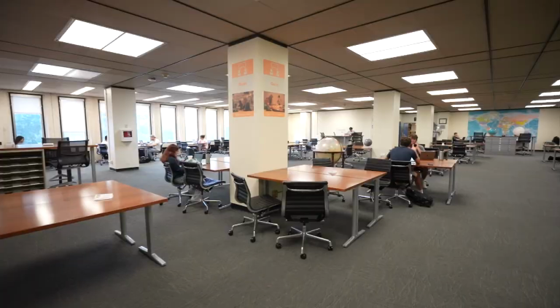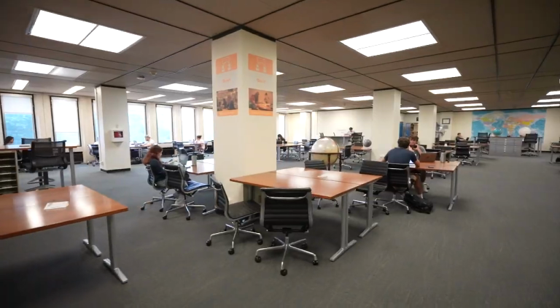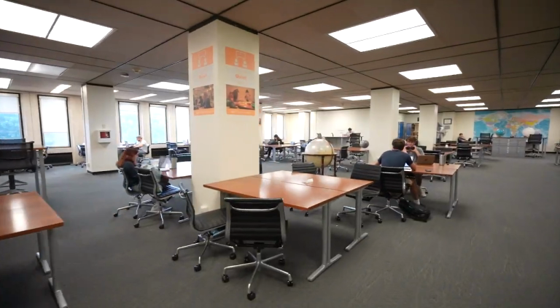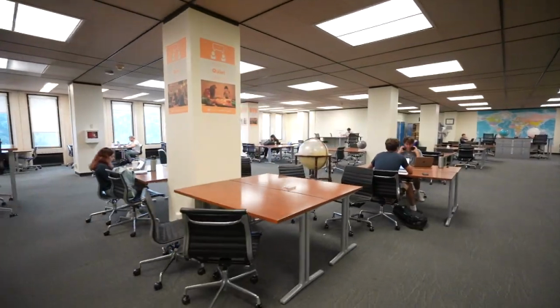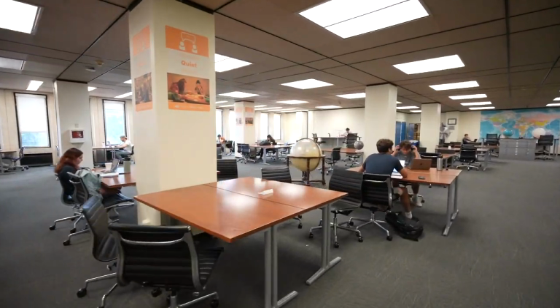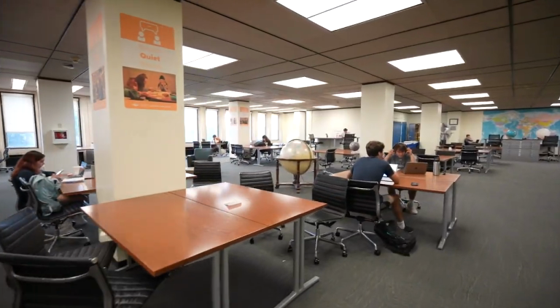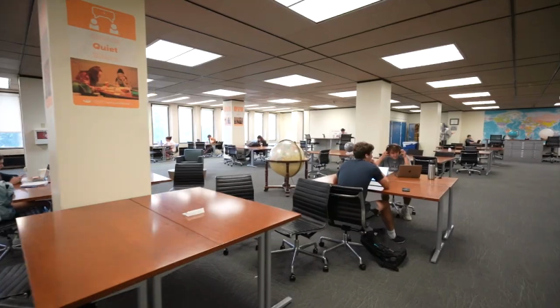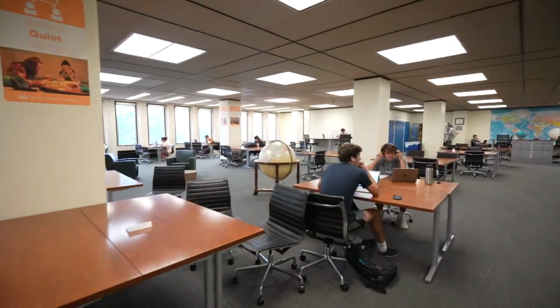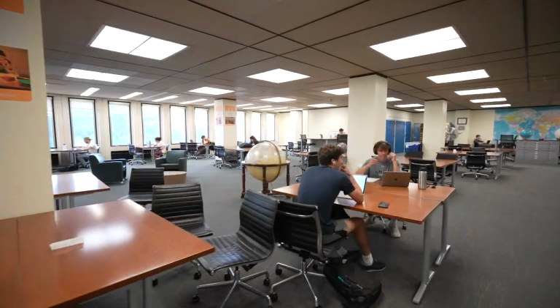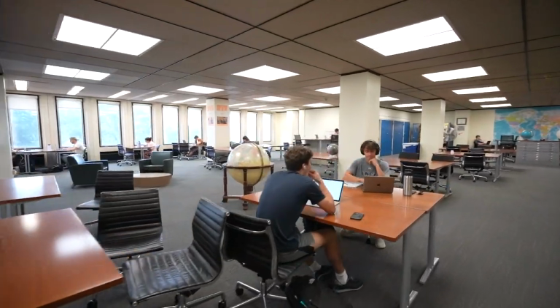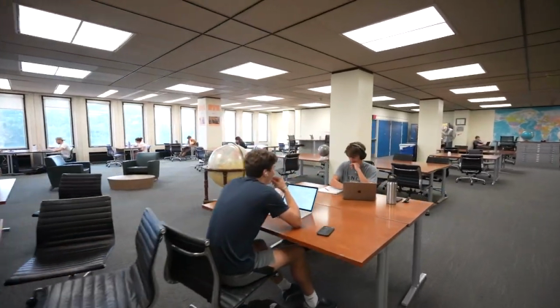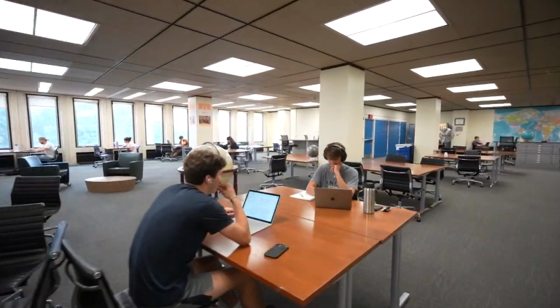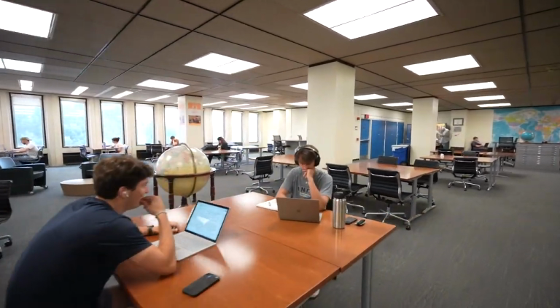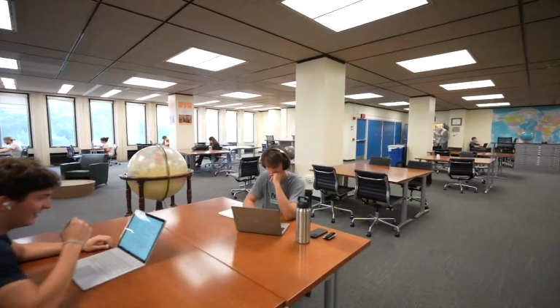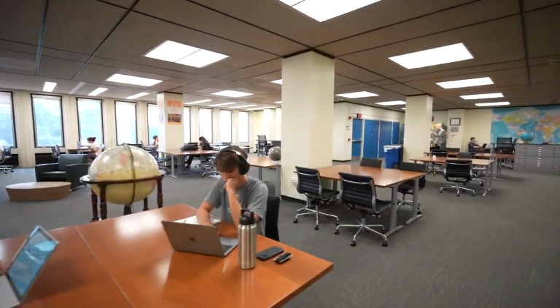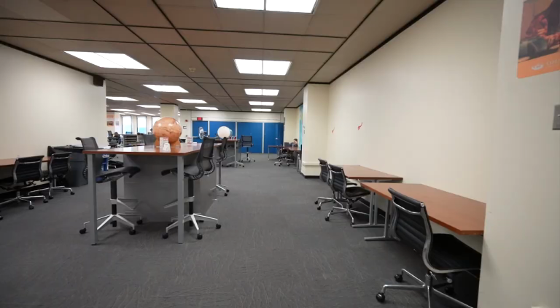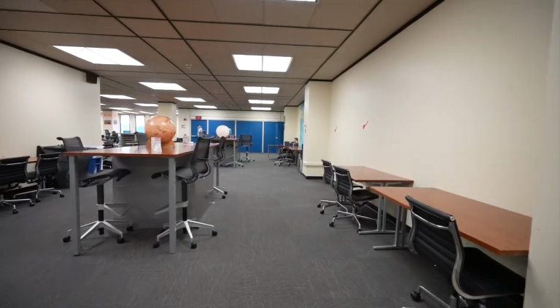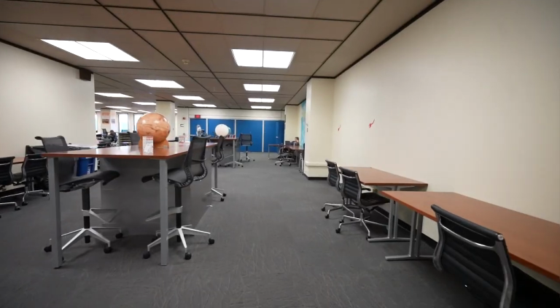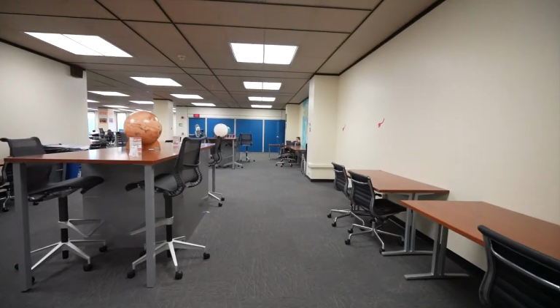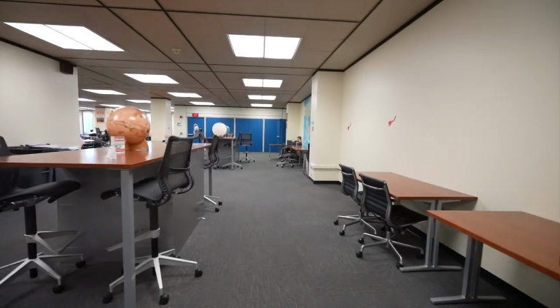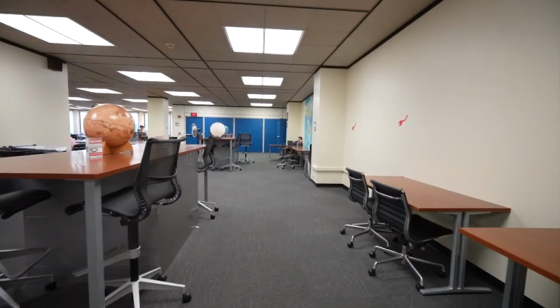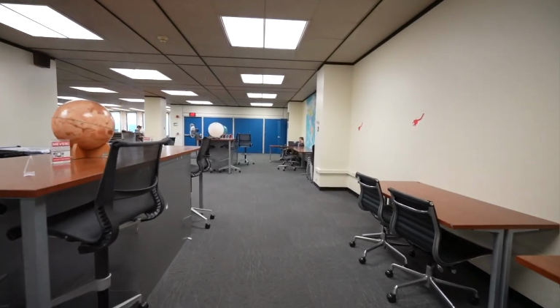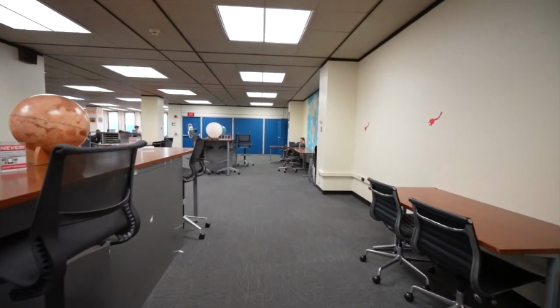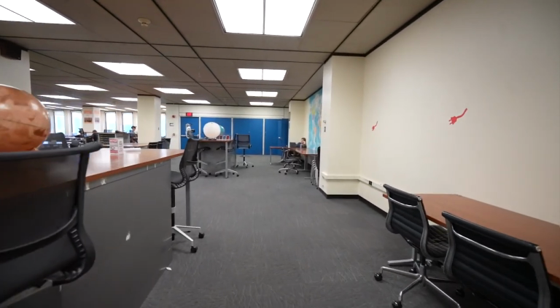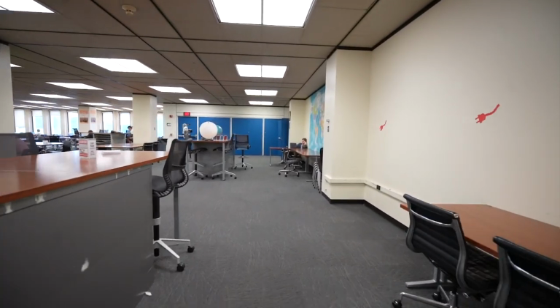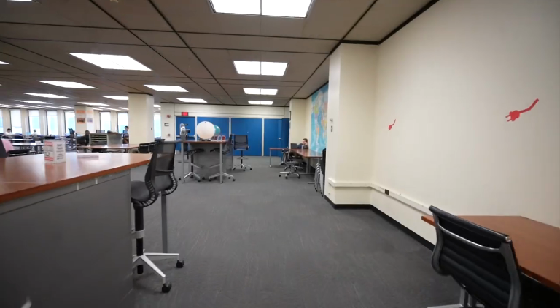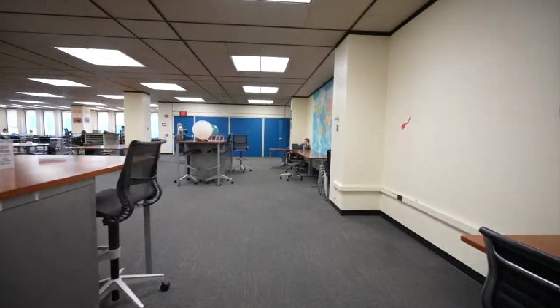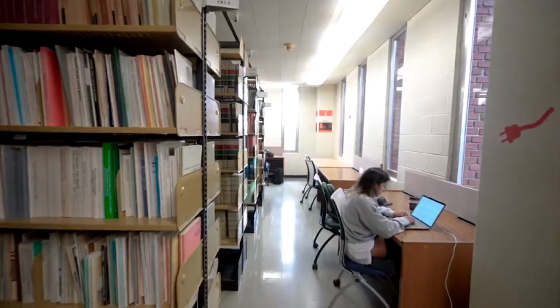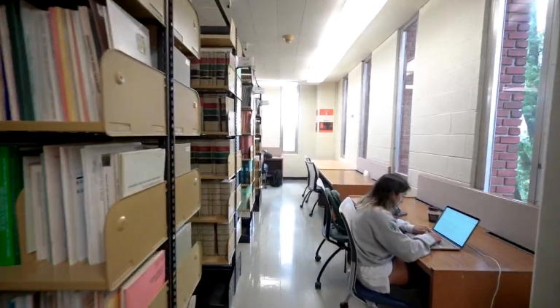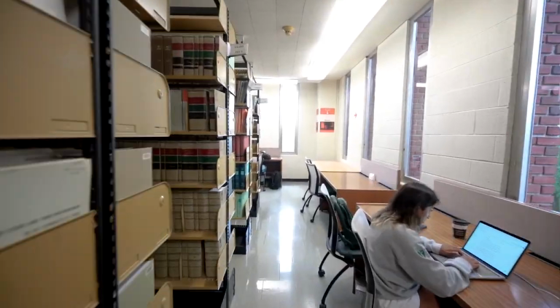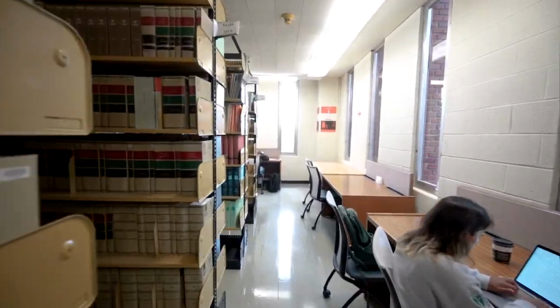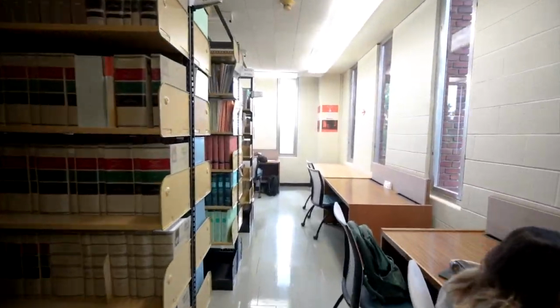There are tons of great study spots across the entirety of the fifth floor of Alden Library. From elevated tables to individual booth-style seats, there is space for anyone to come and work.